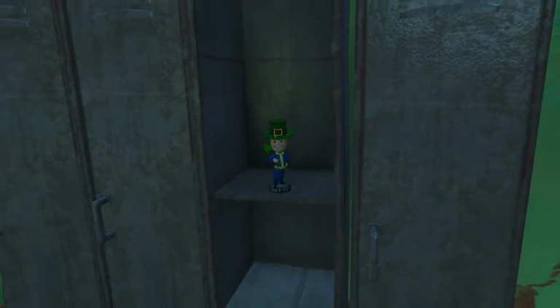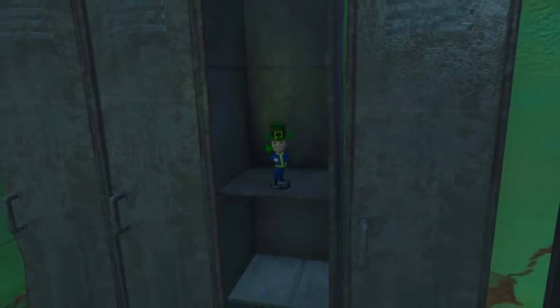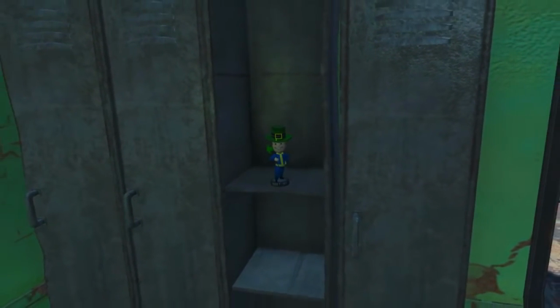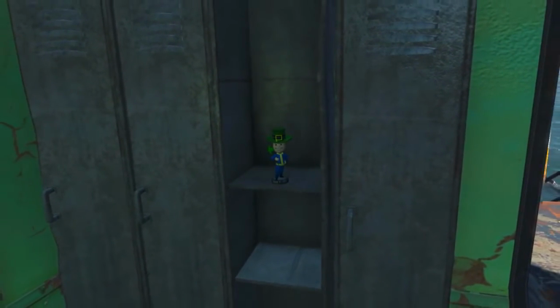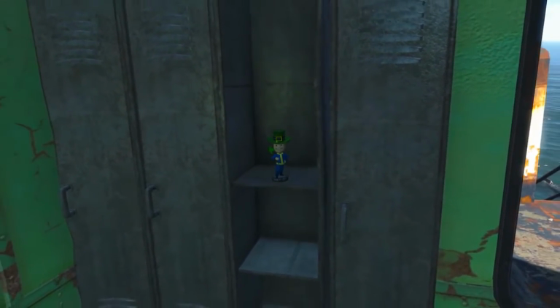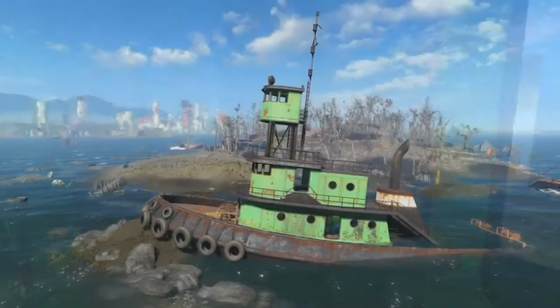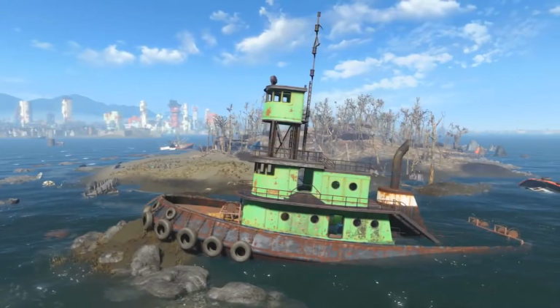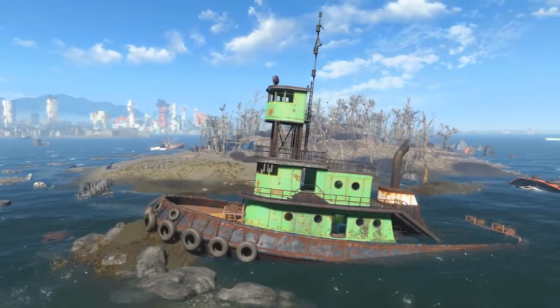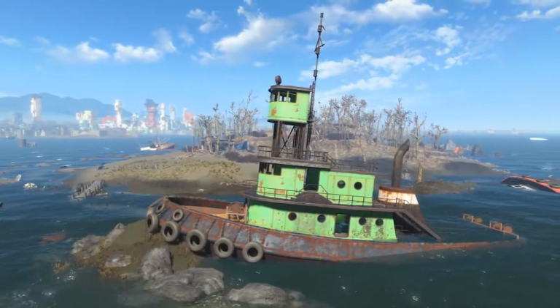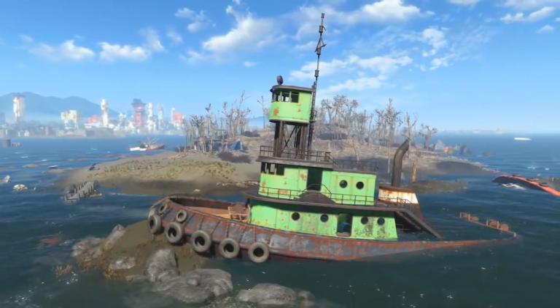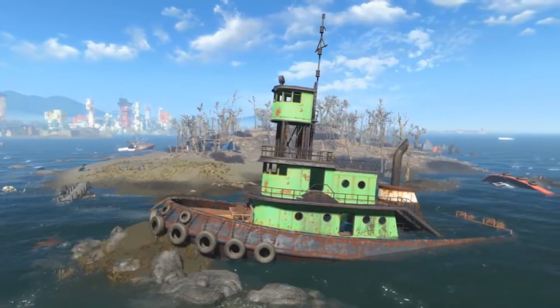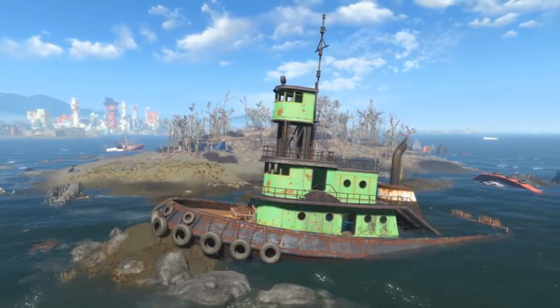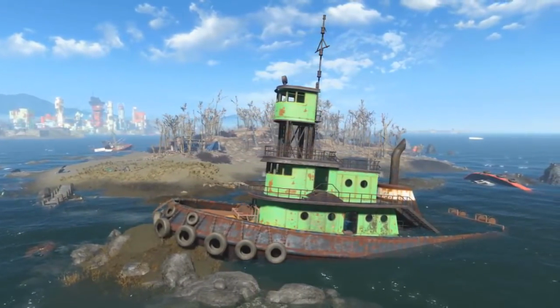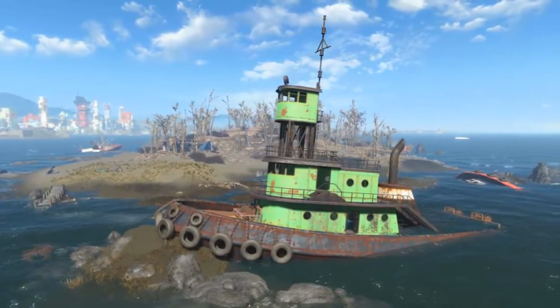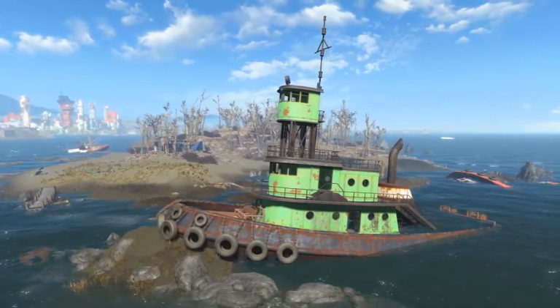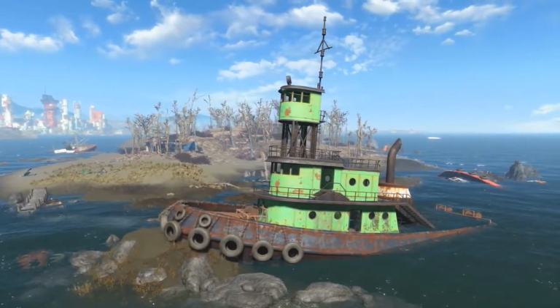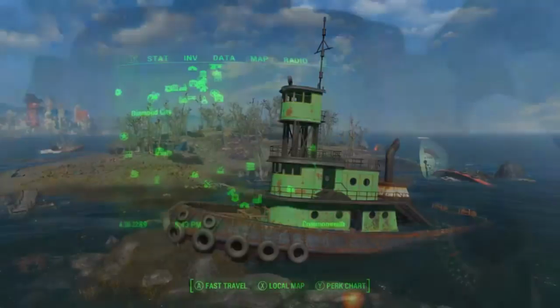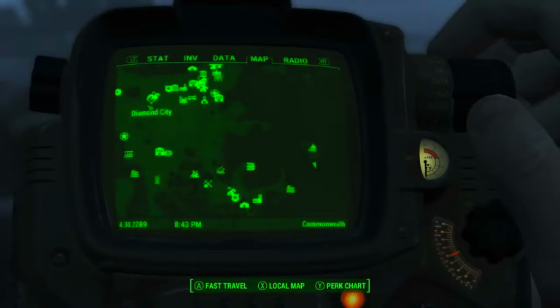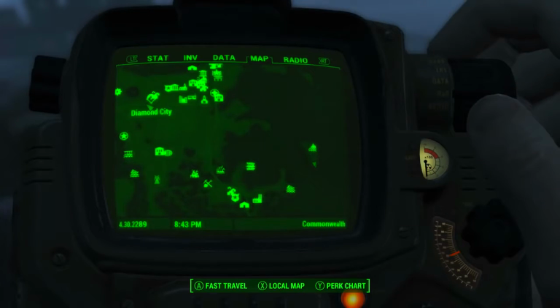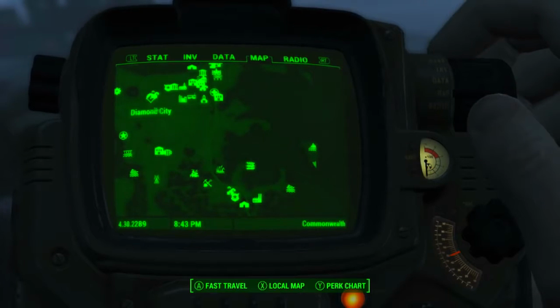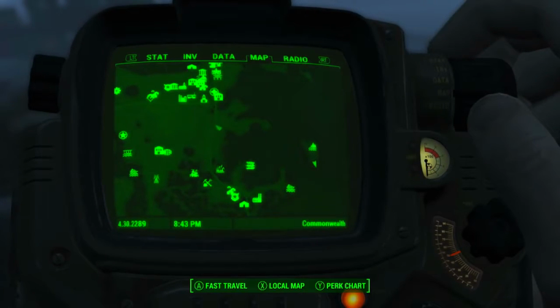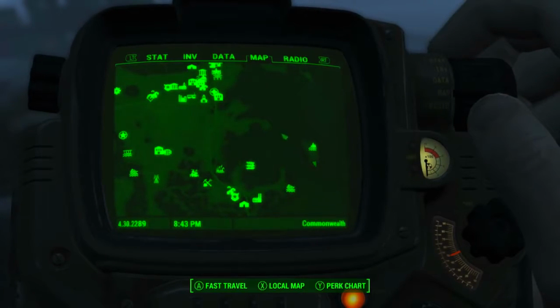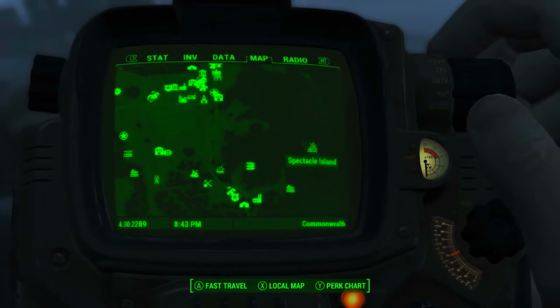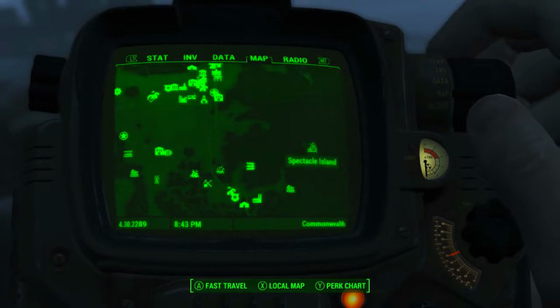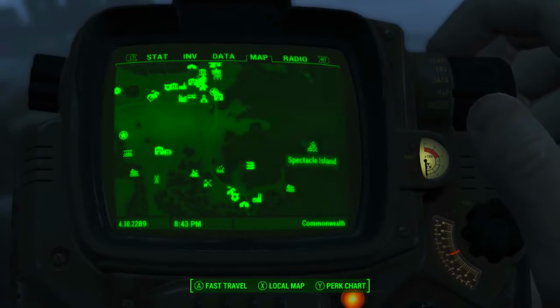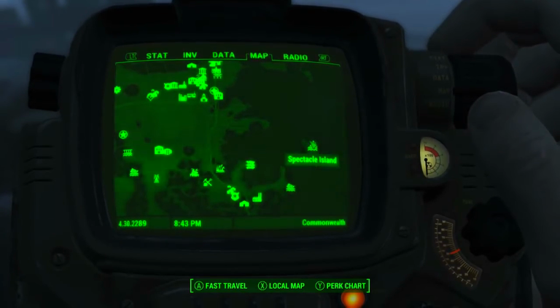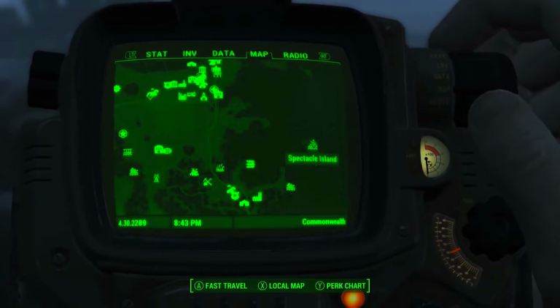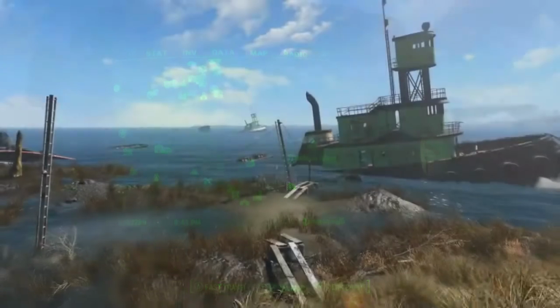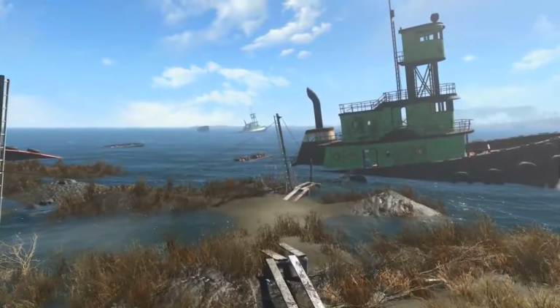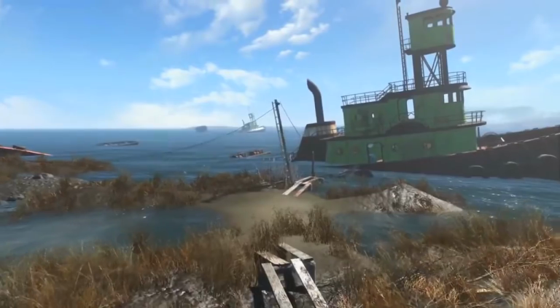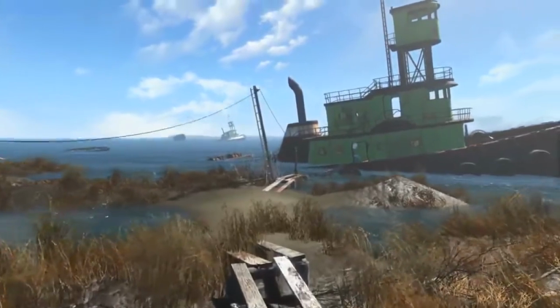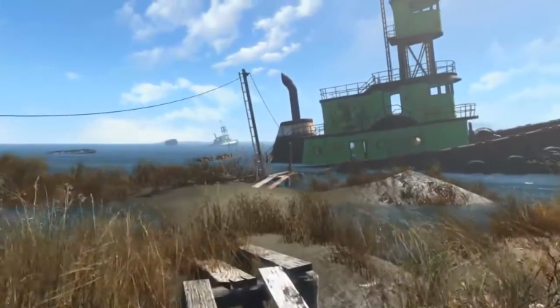Finally, we will be hunting down the Luck bobblehead. To find the final bobblehead we need to come to Spectacle Island, which can be found to the southeast of Diamond City, way out in the ocean.